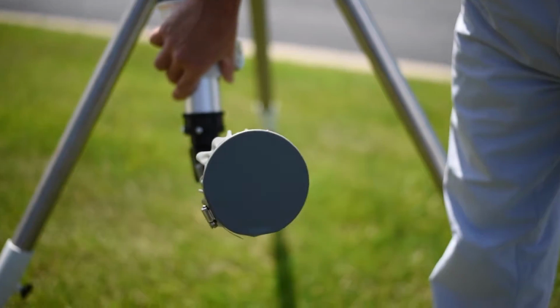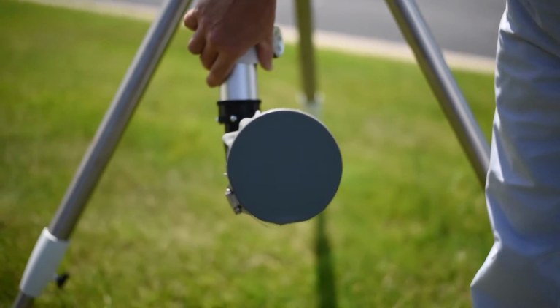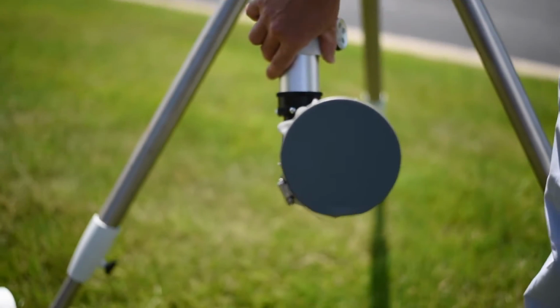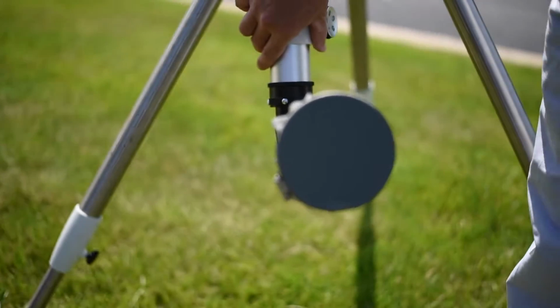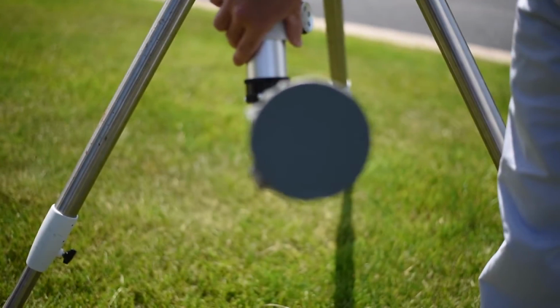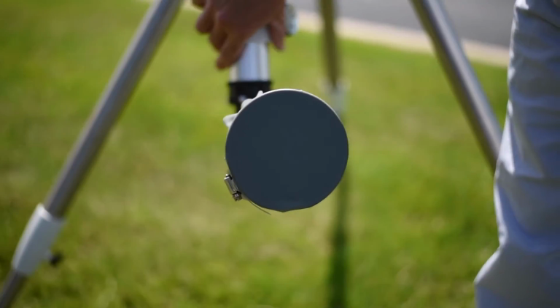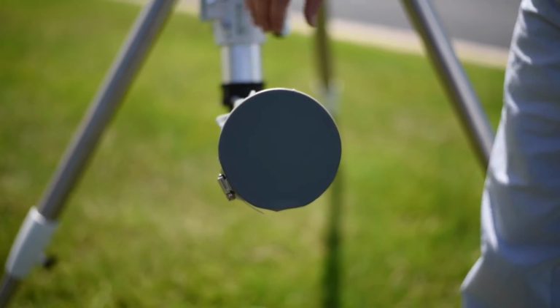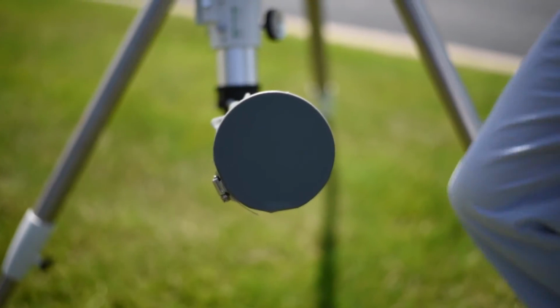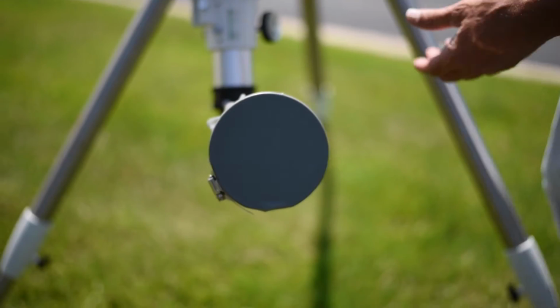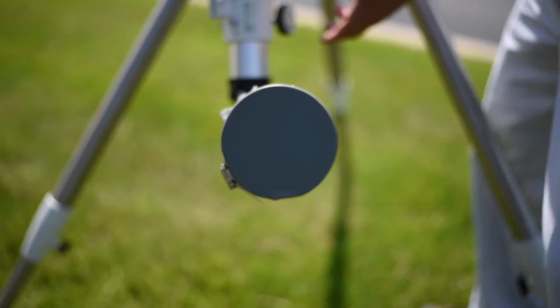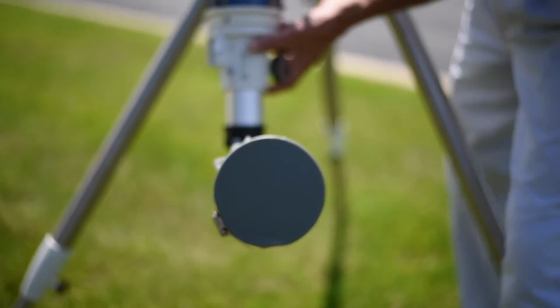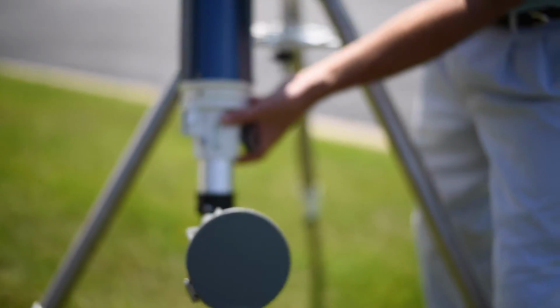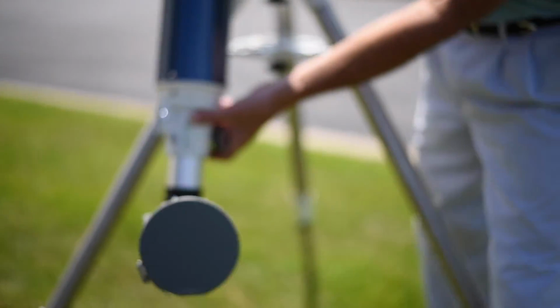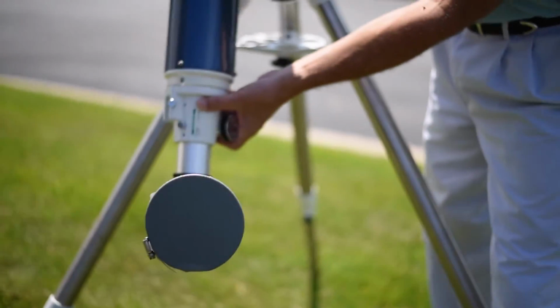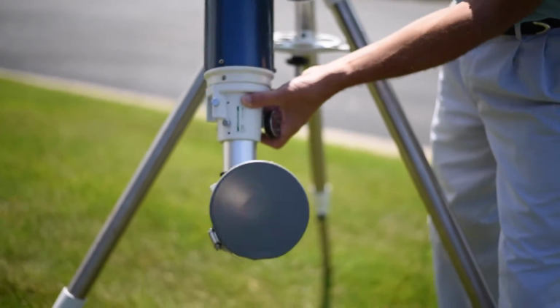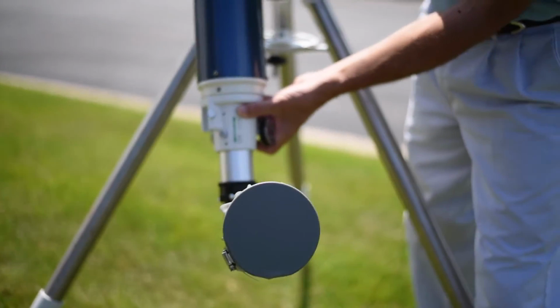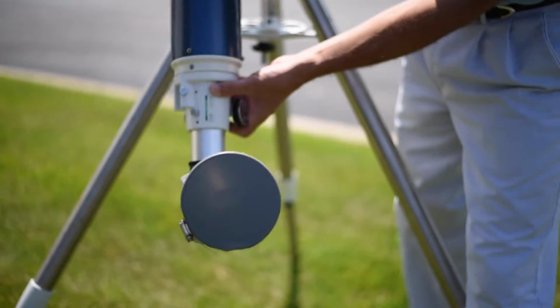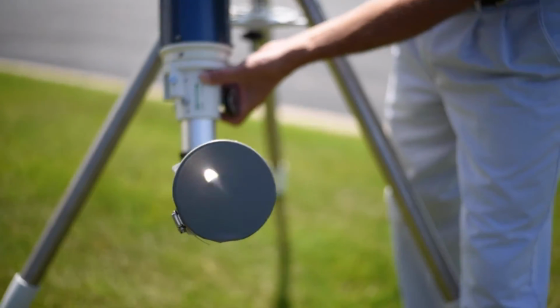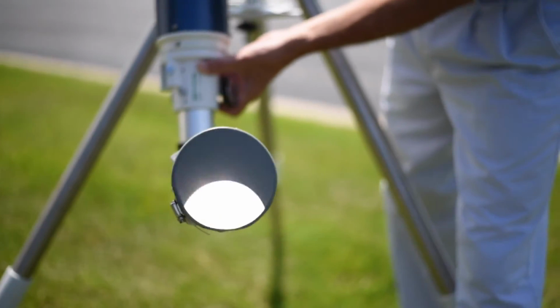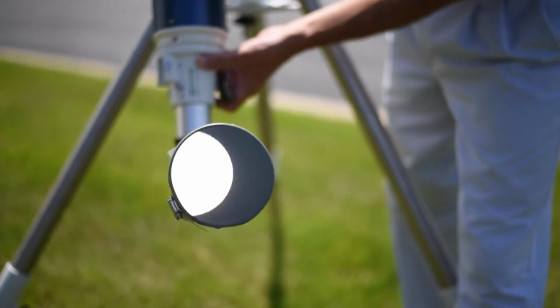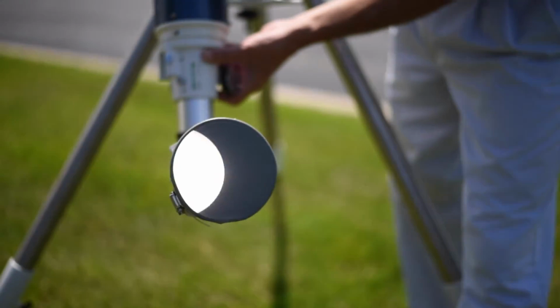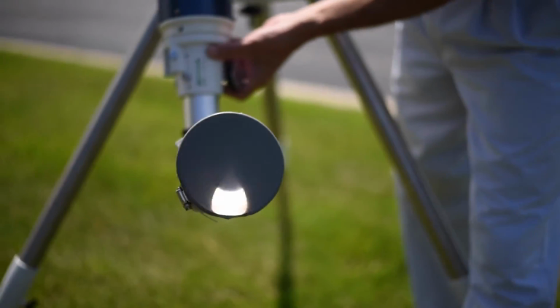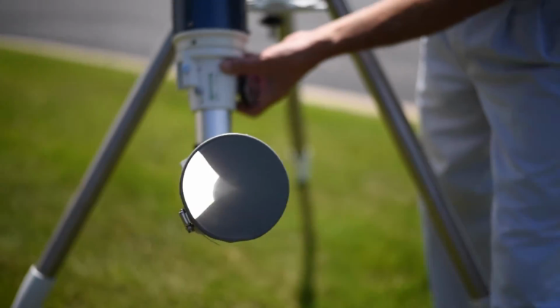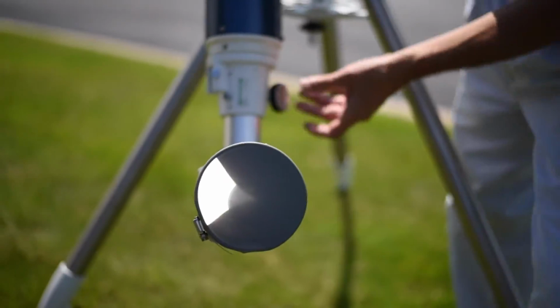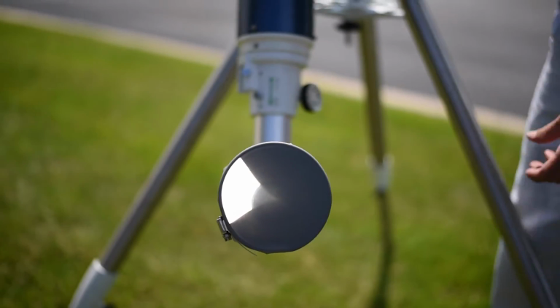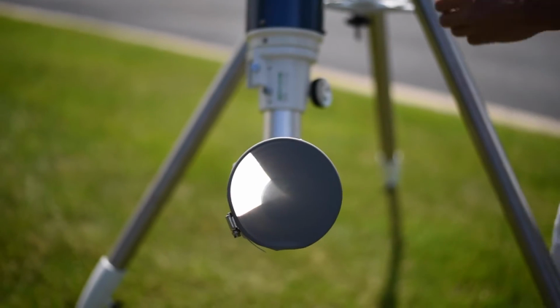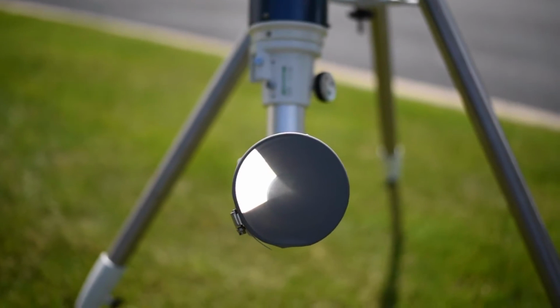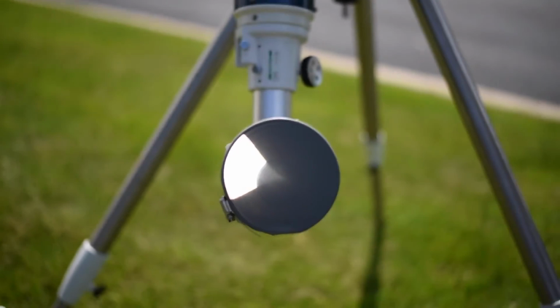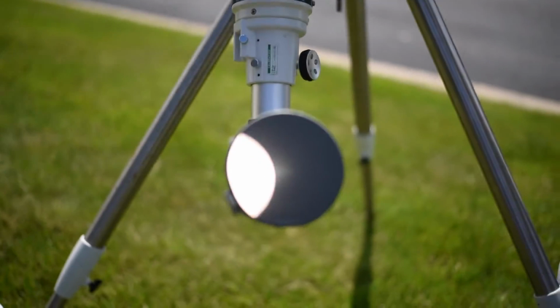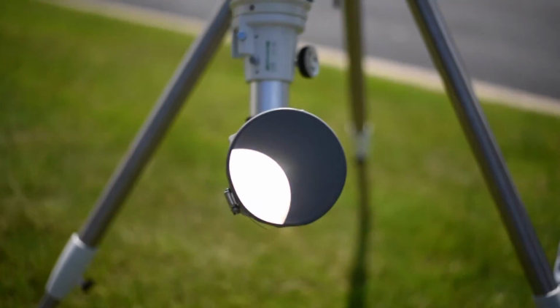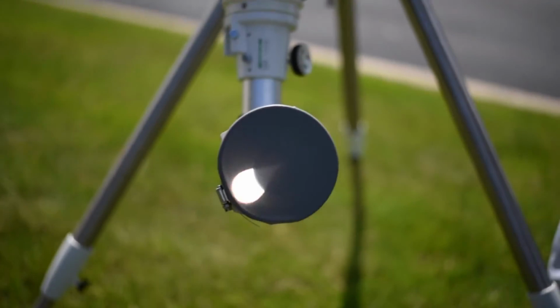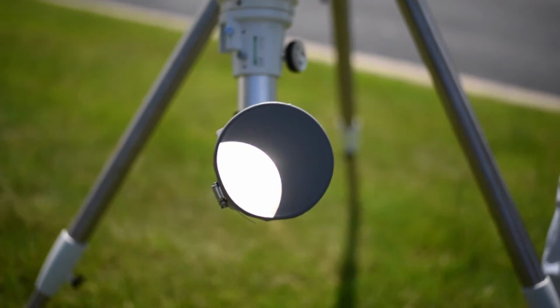The sun funnel is a device for telescopes that allows a group of people to observe a magnified image of the sun safely. It works by projecting the sun onto the rear side of an enclosed screen.